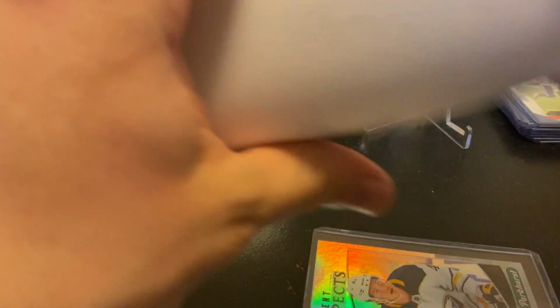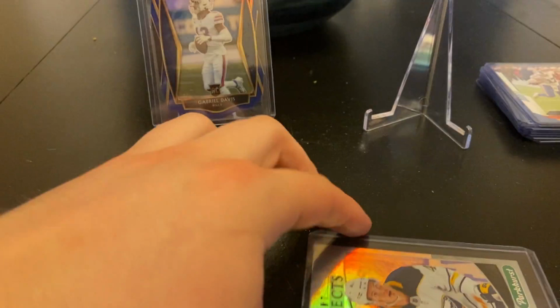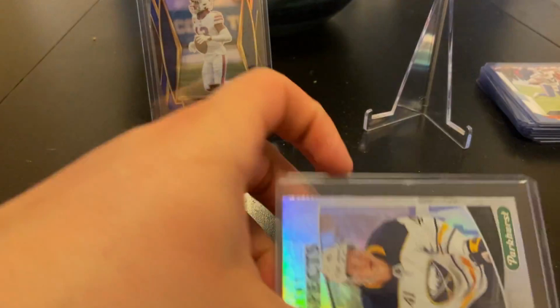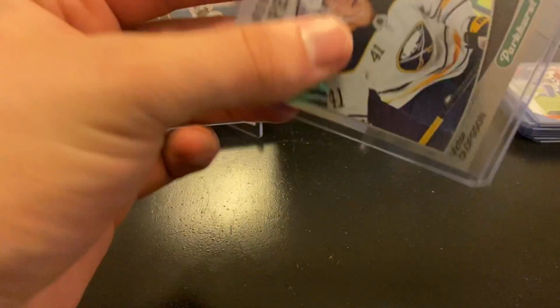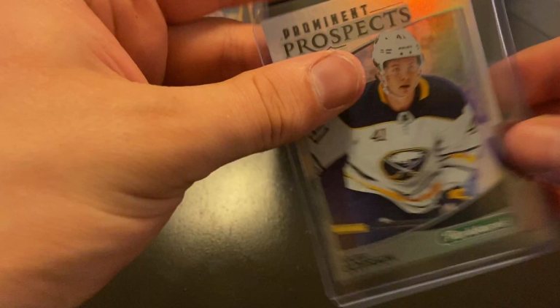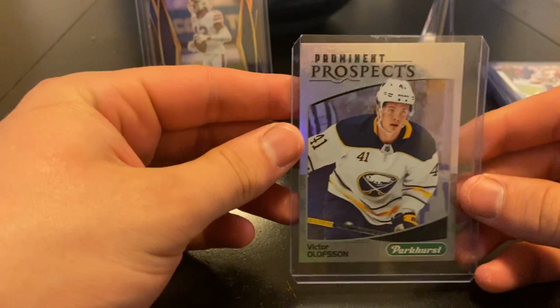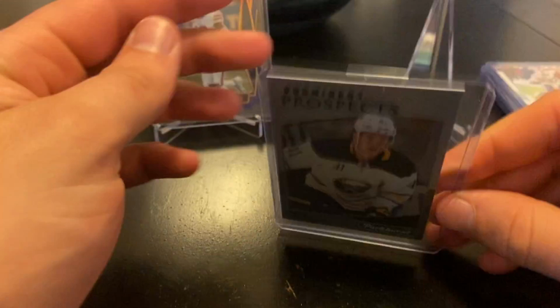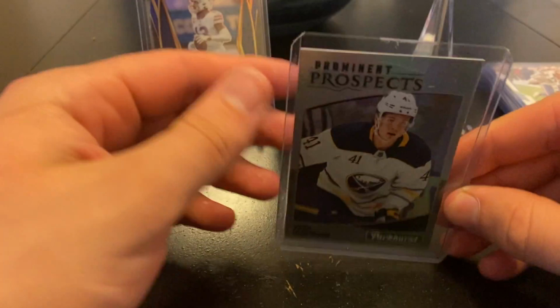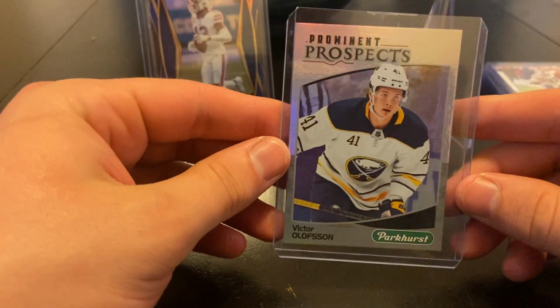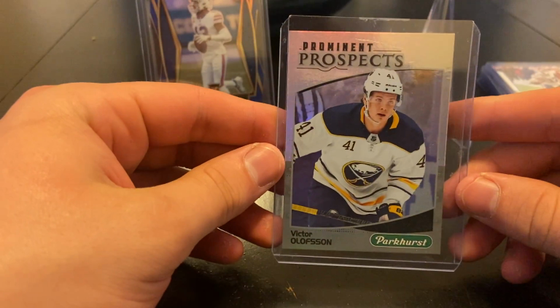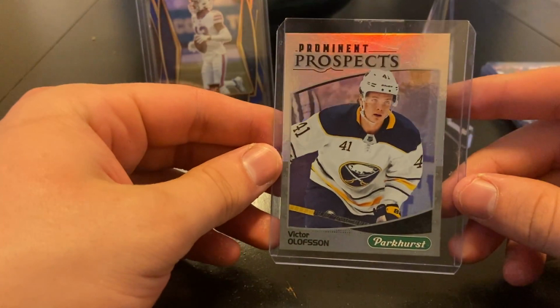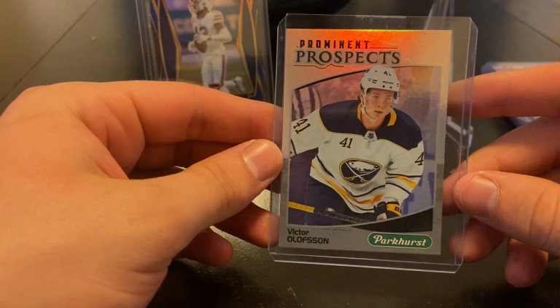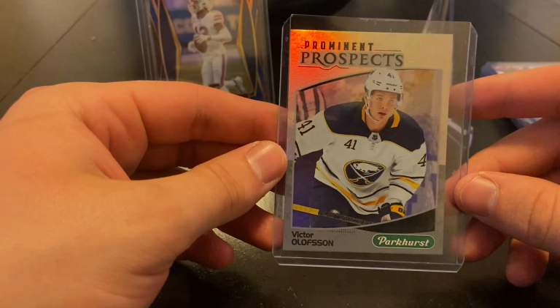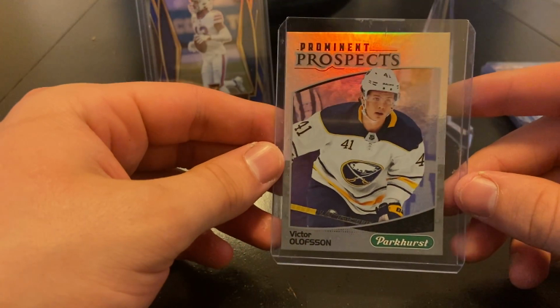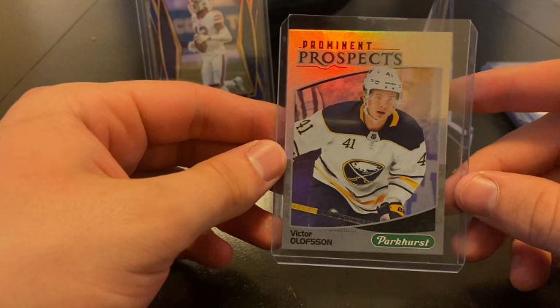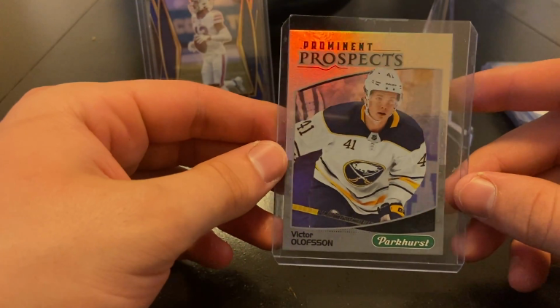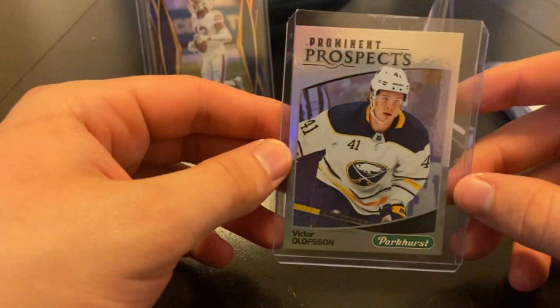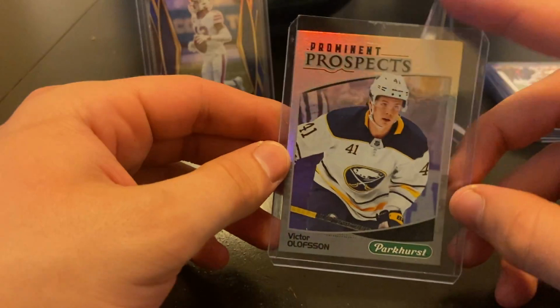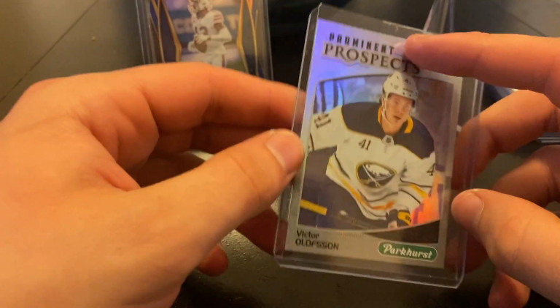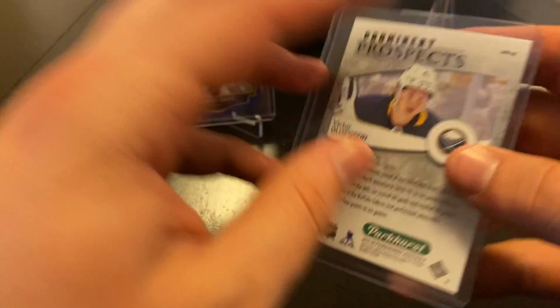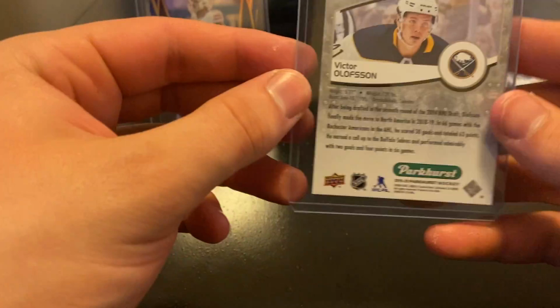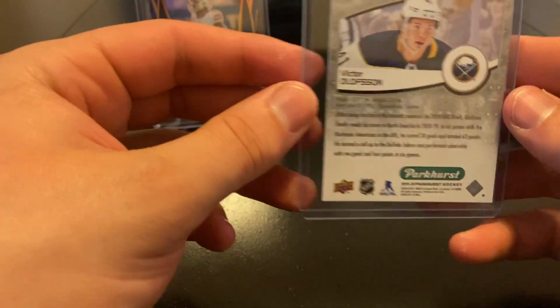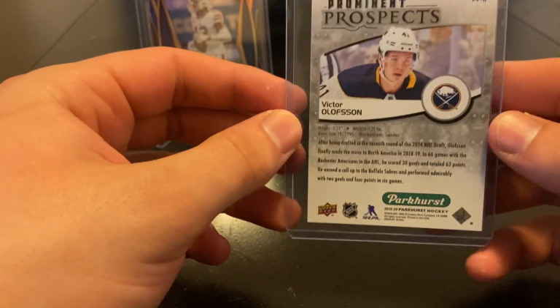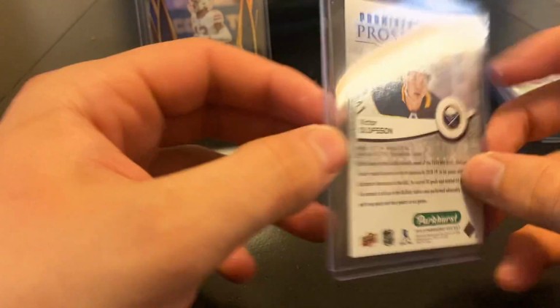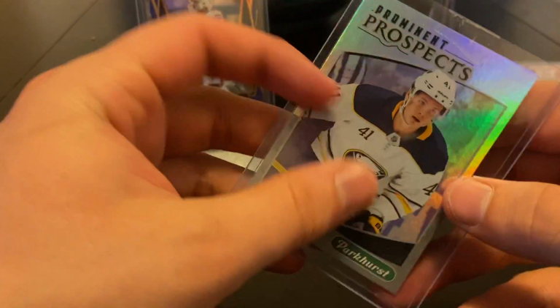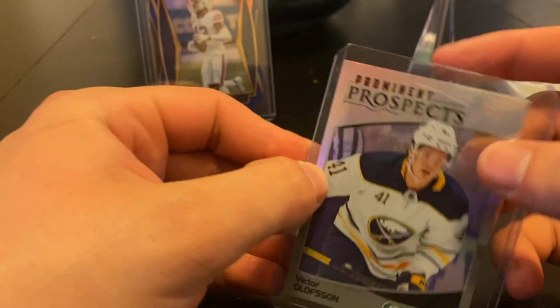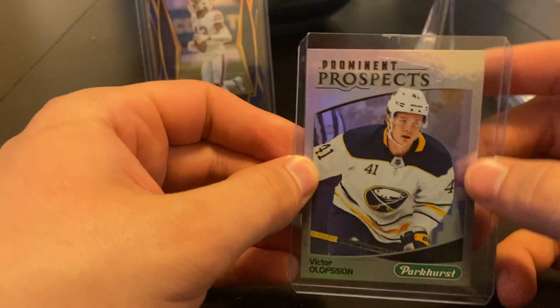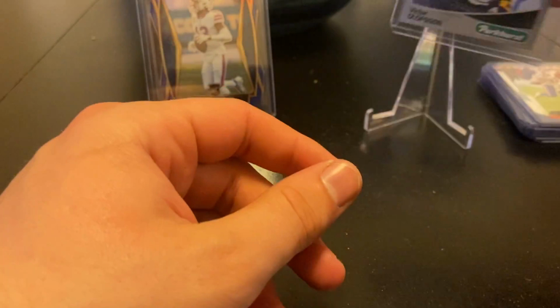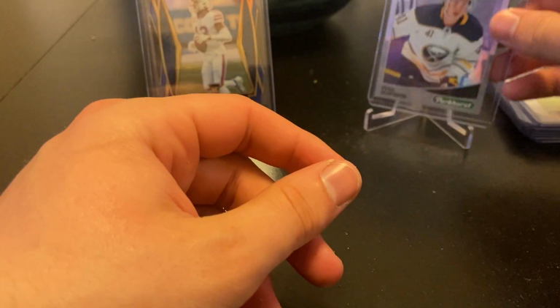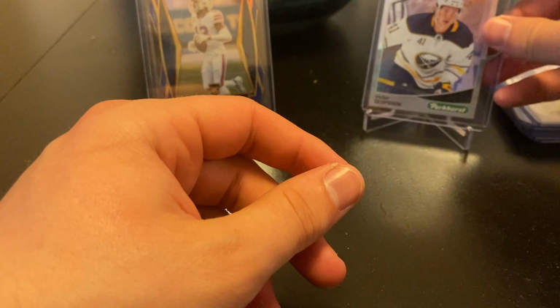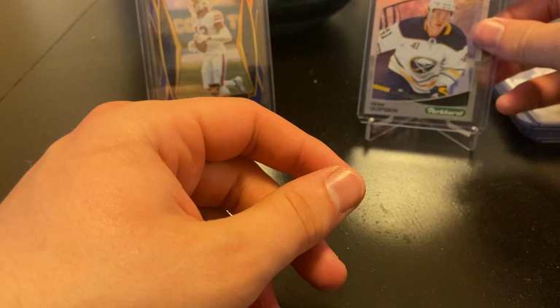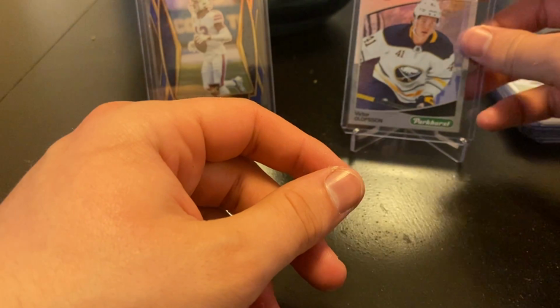I'm excited about this one — Victor Olsson Parkhurst Prominent Prospects. Nice shiny card. Obviously I like my shiny ones. I do remember picking this one up — nice, good card there.